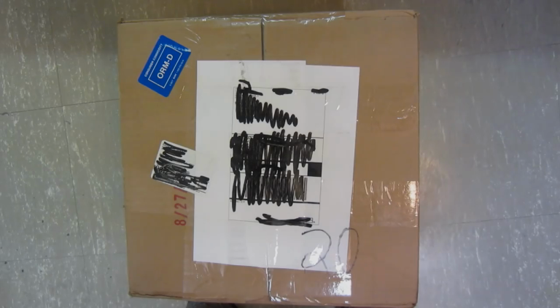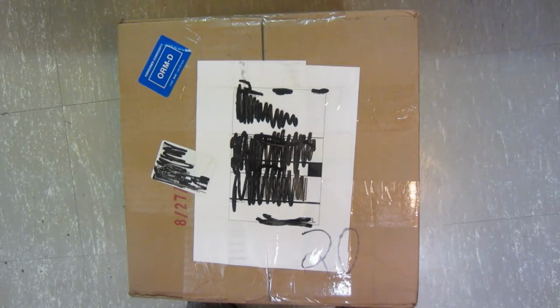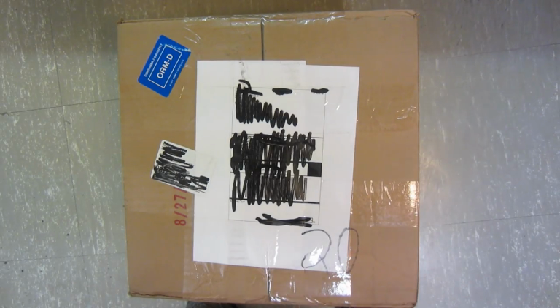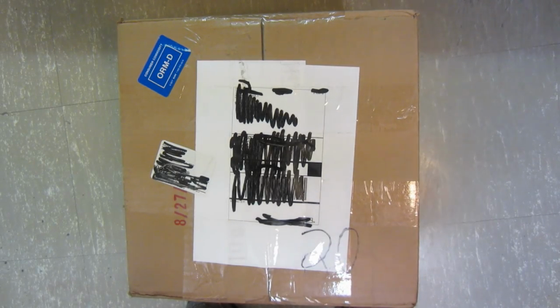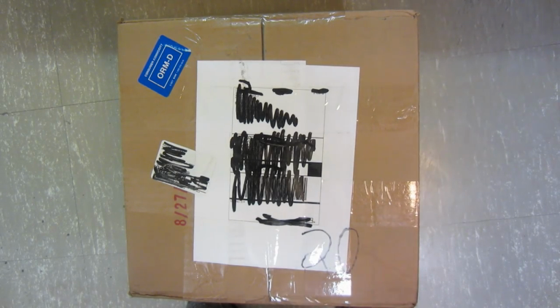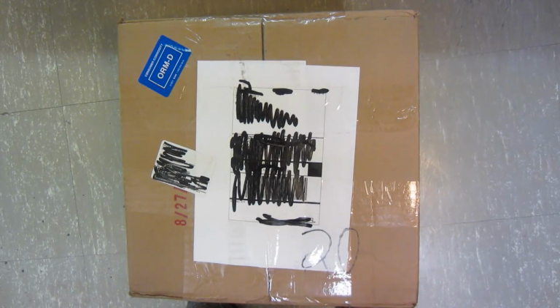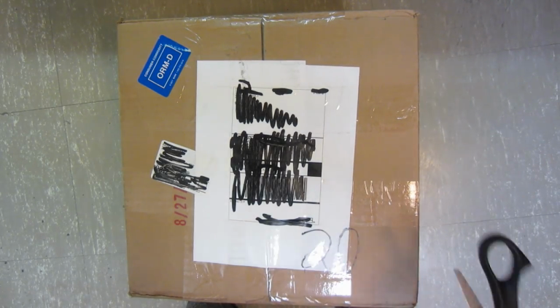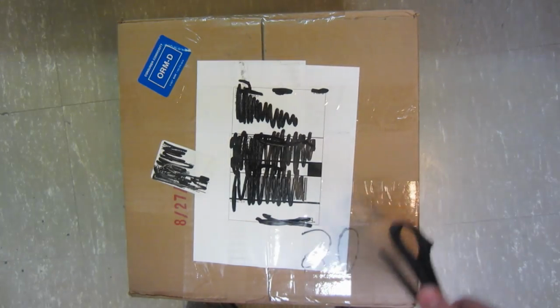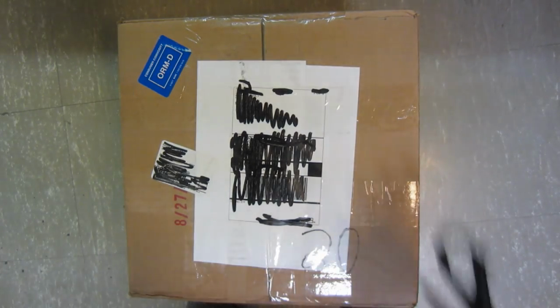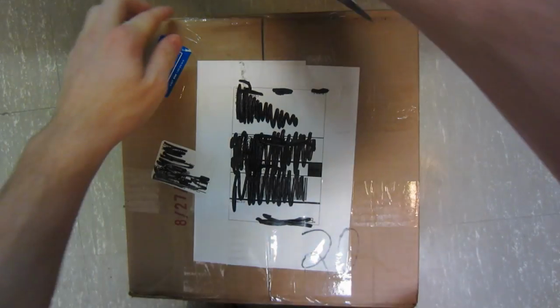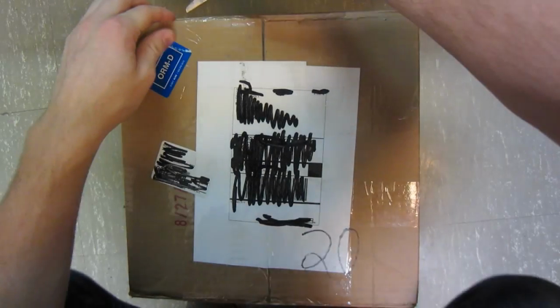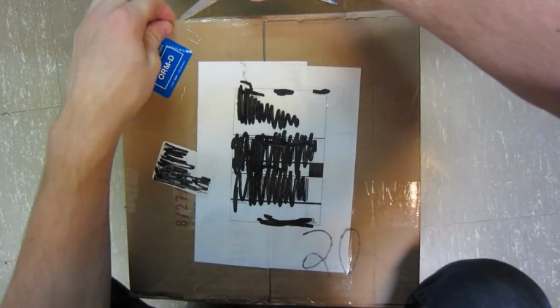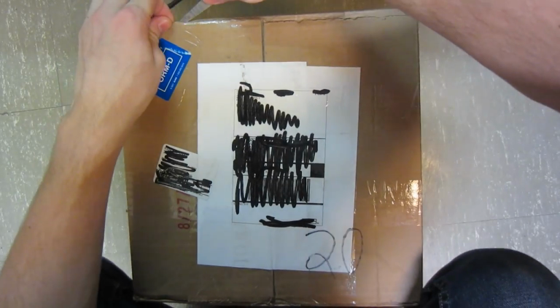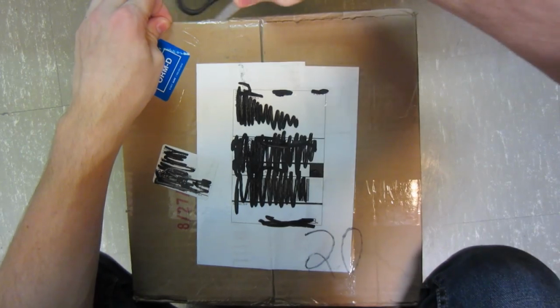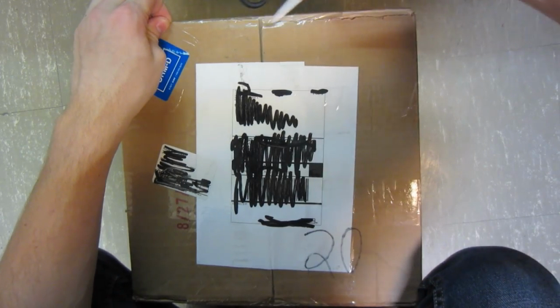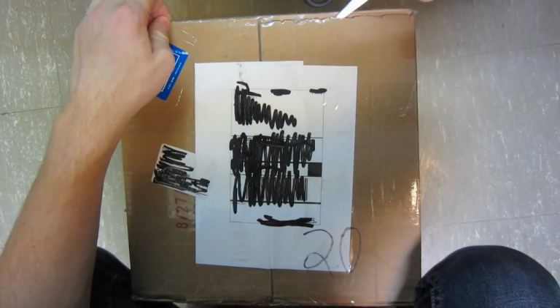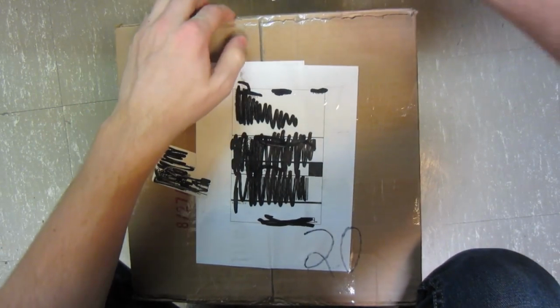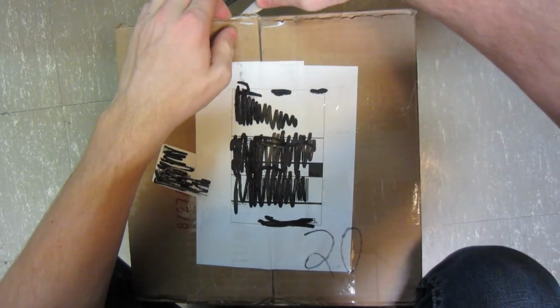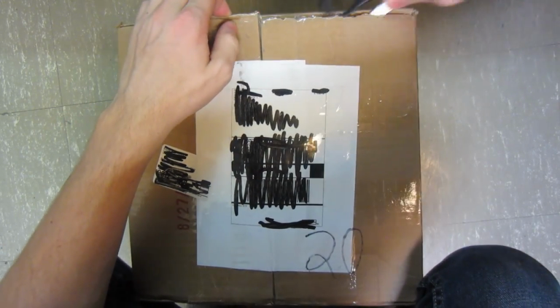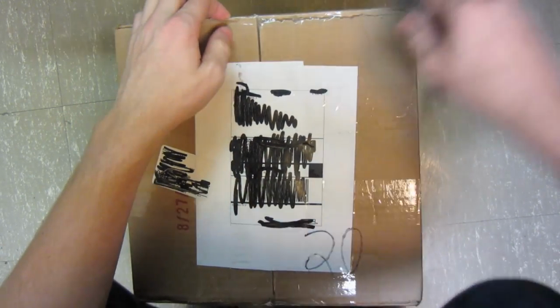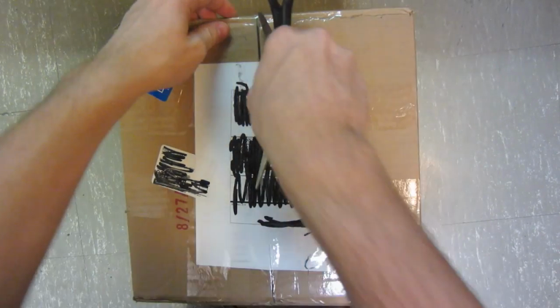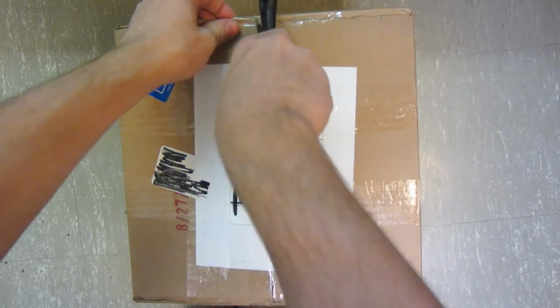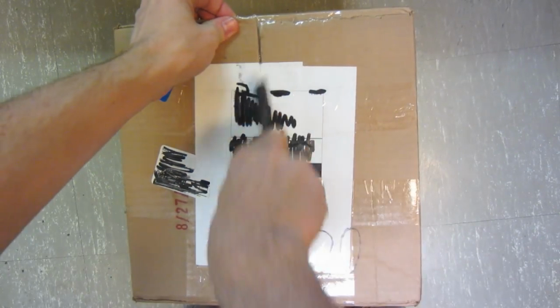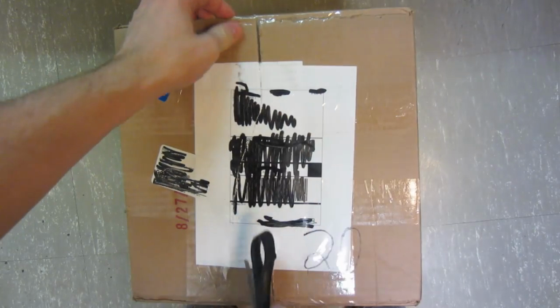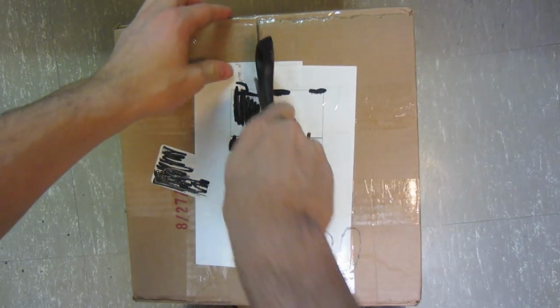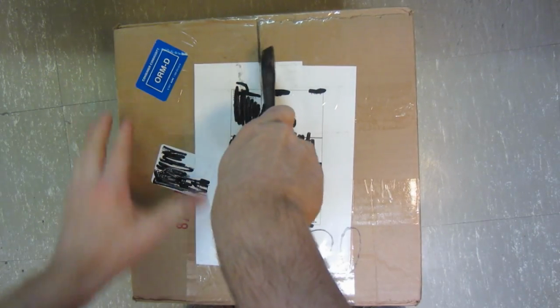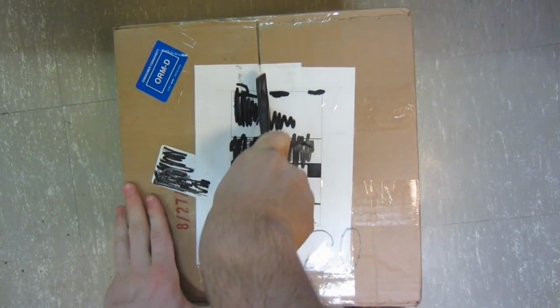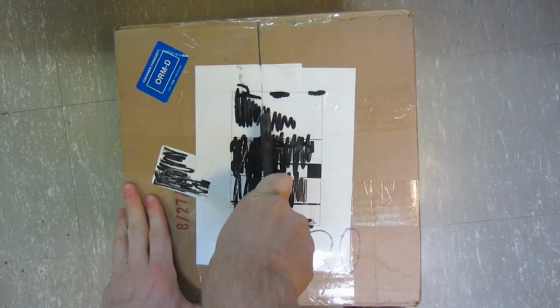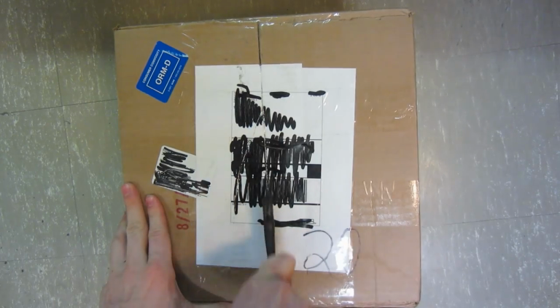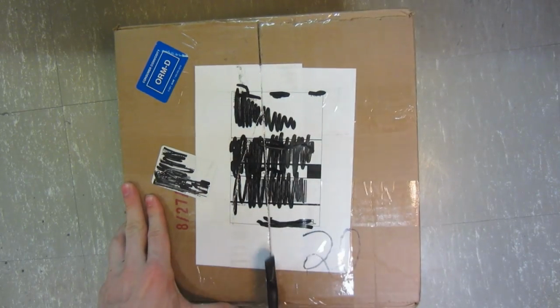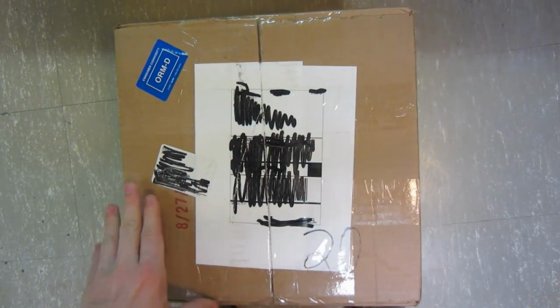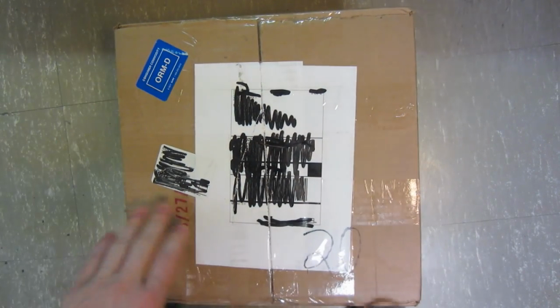Alright, check it out — we got an unboxing here from OinkArt Ltd. We got a bunch of different stuff, actually from the new release of Fresh Paint 600 milliliters. So let's check it out.